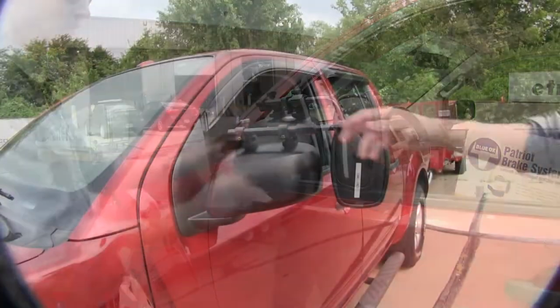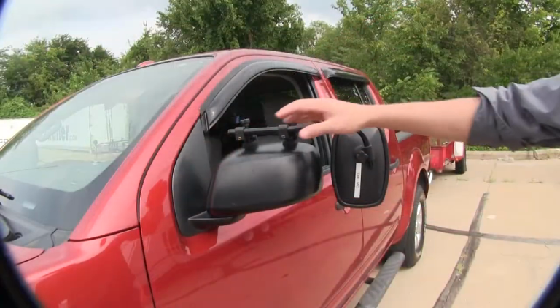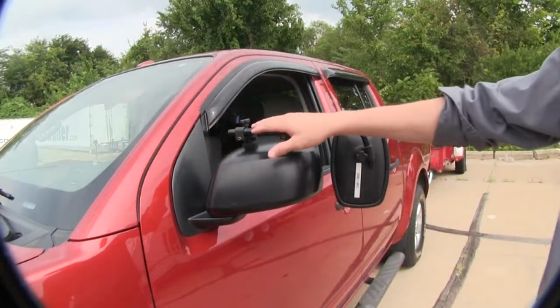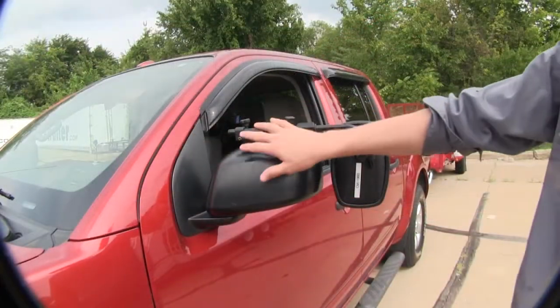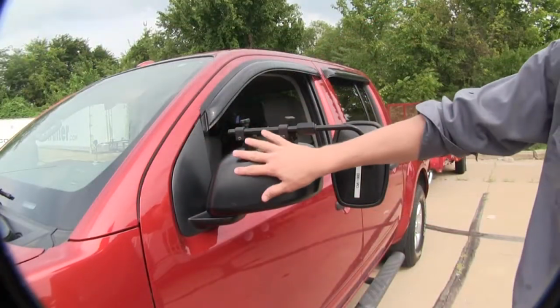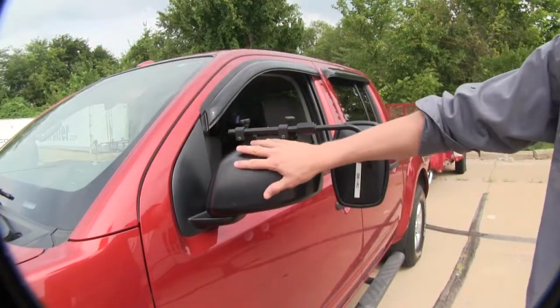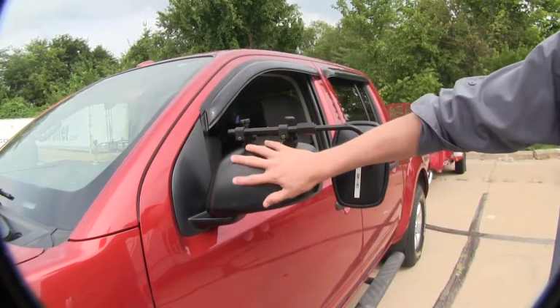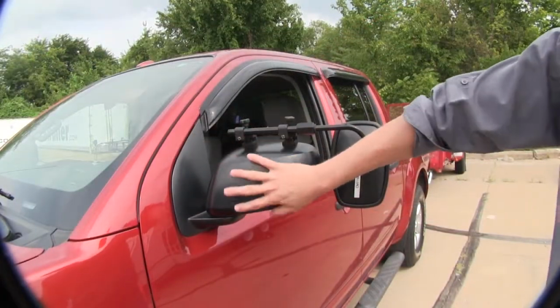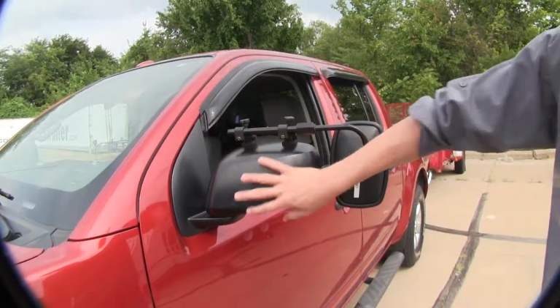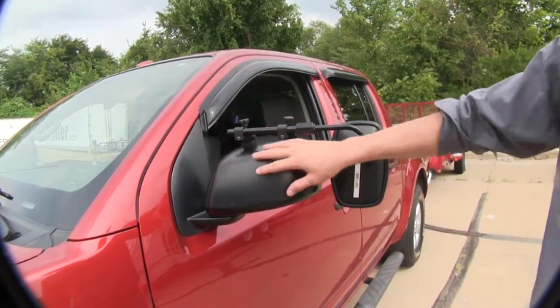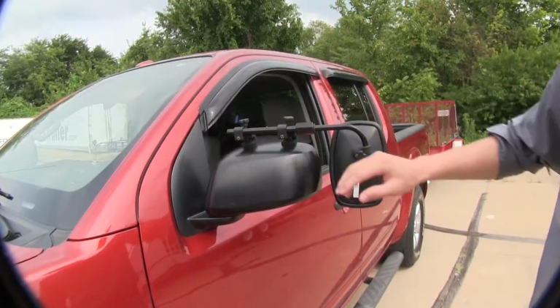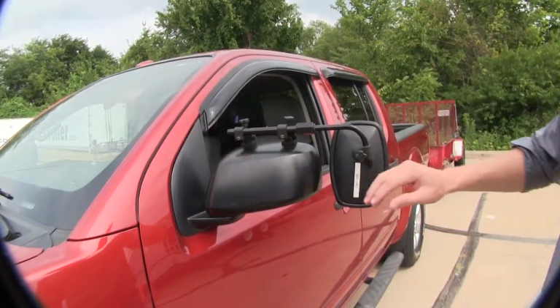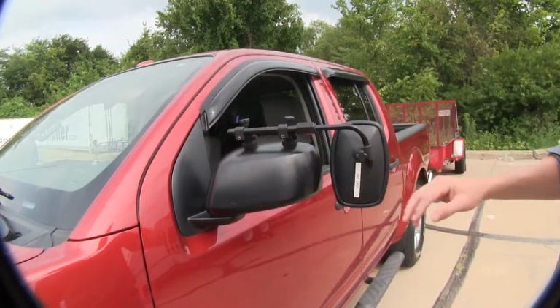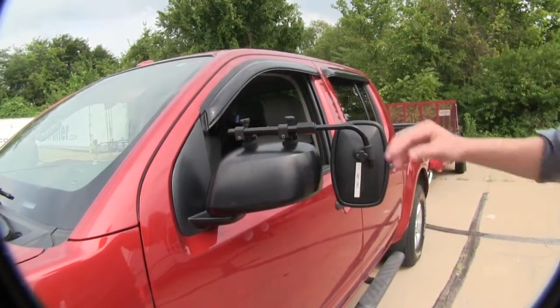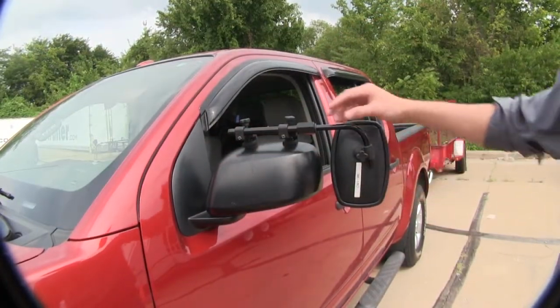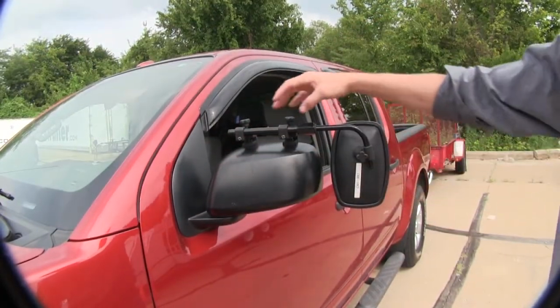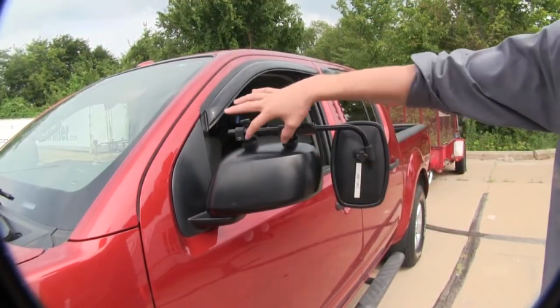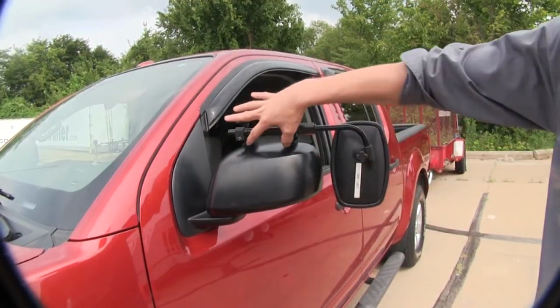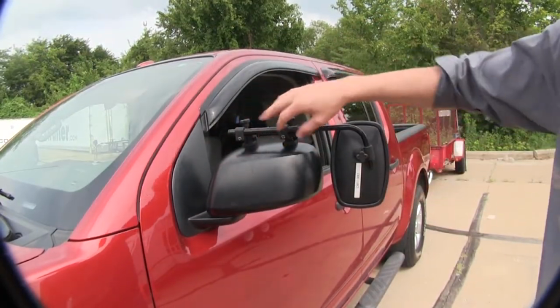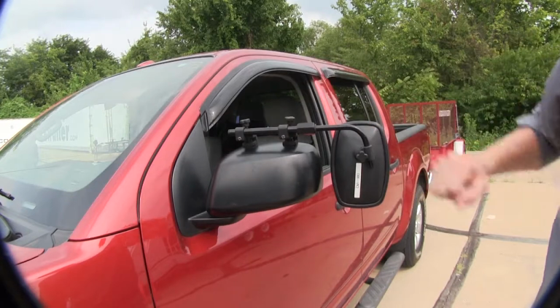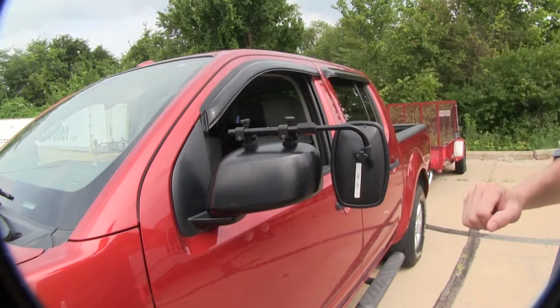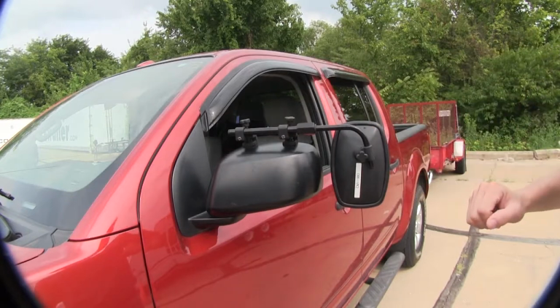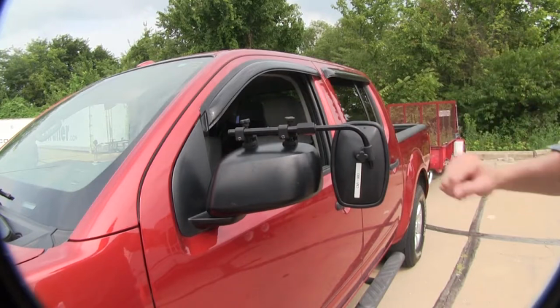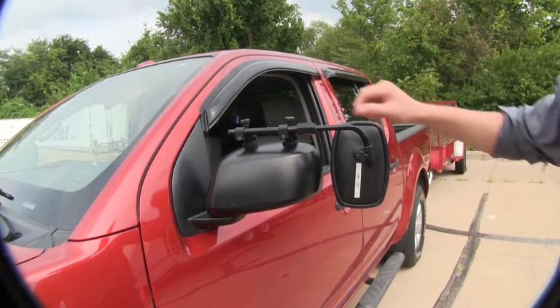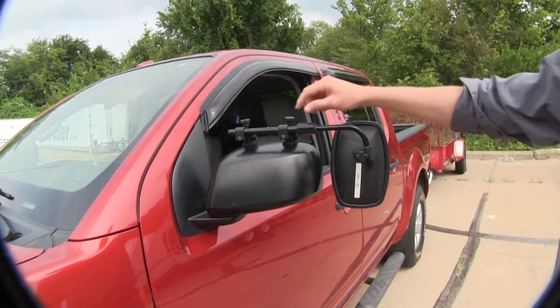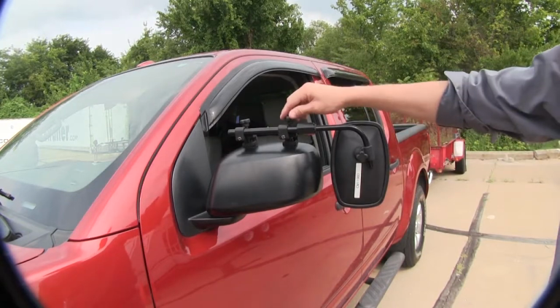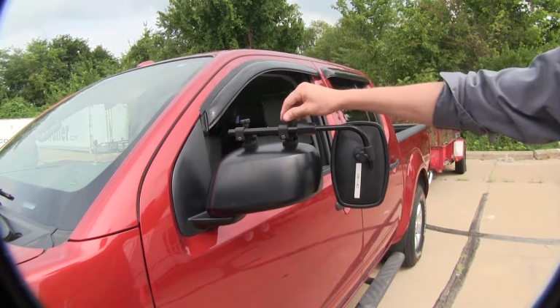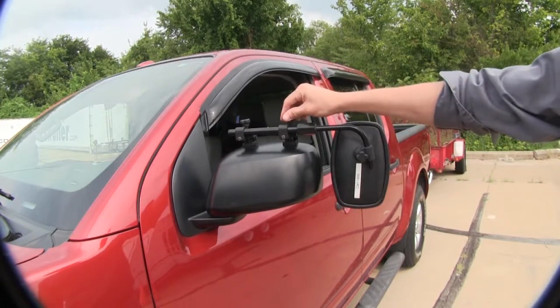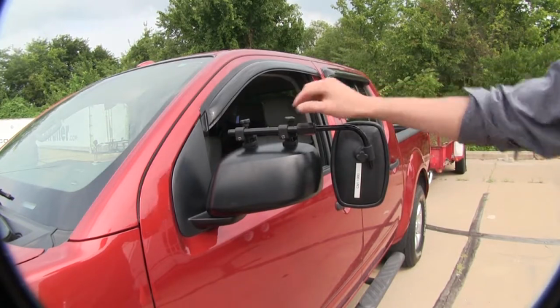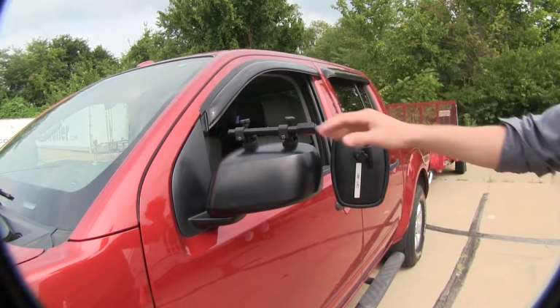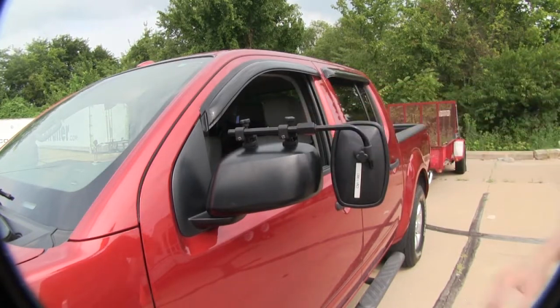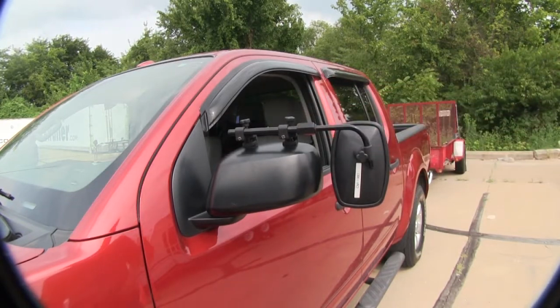Here on the backside, you'll notice there are no straps holding our mirror in place. It's got two simple connections. It's a very easy installation. Let's go ahead and show you that now.